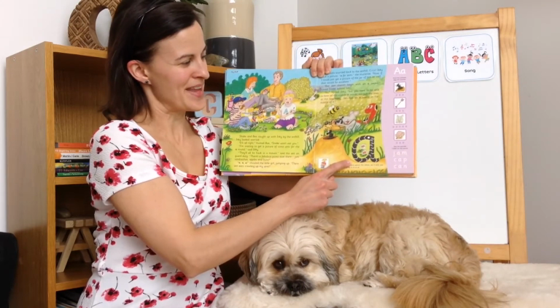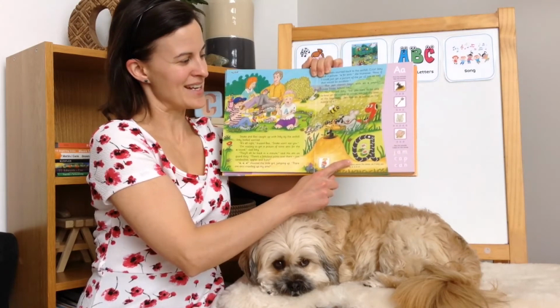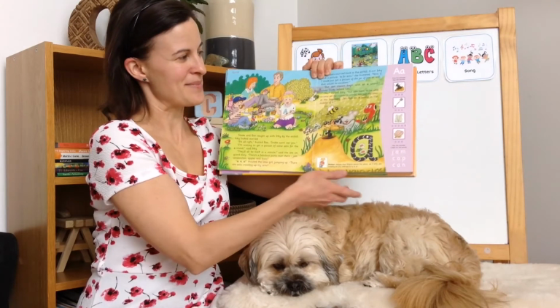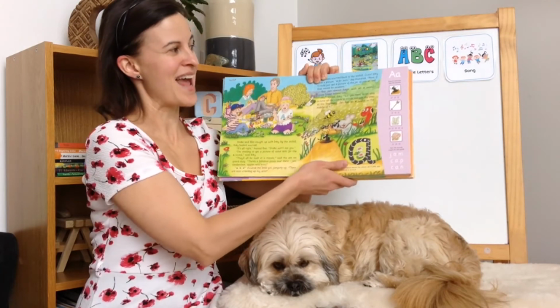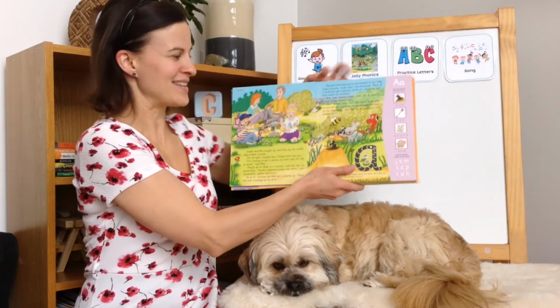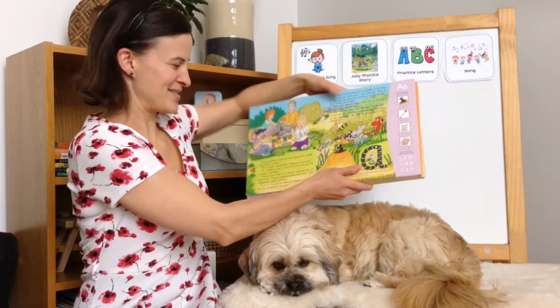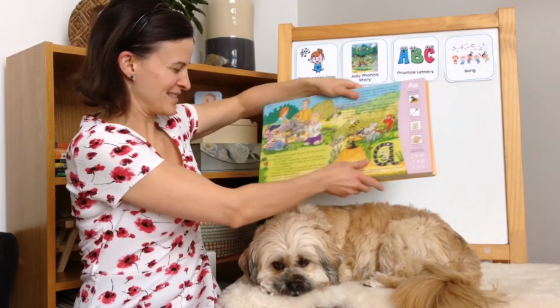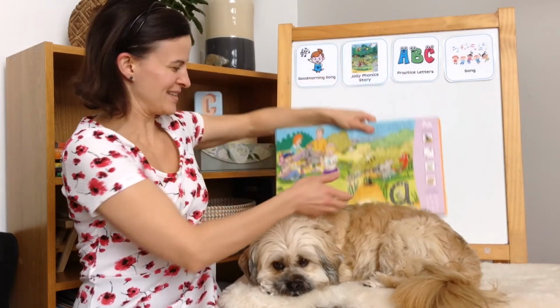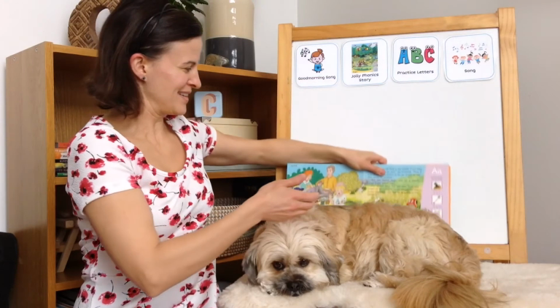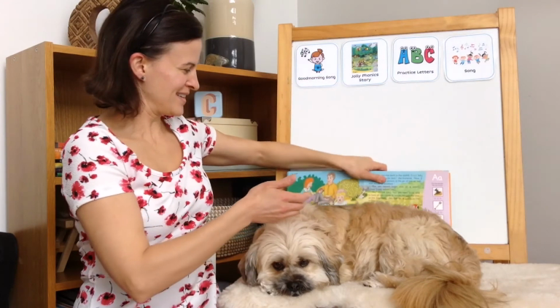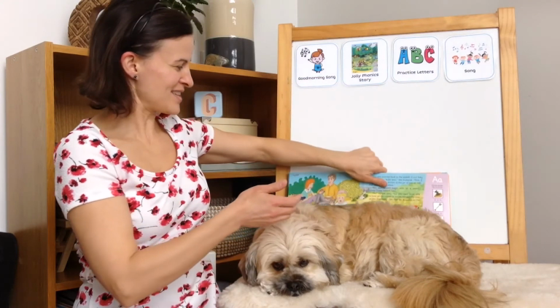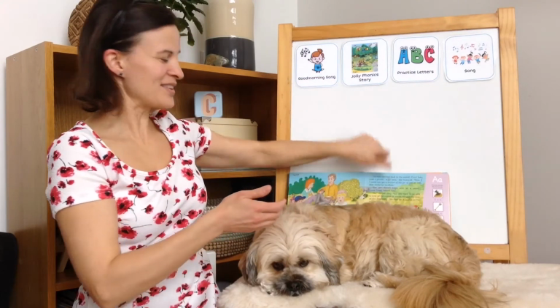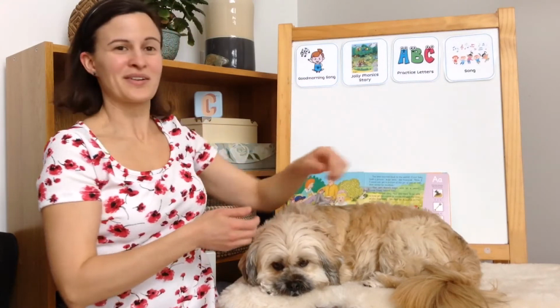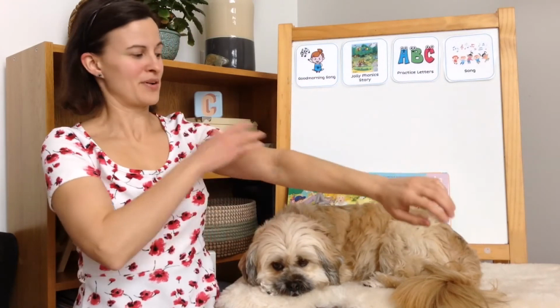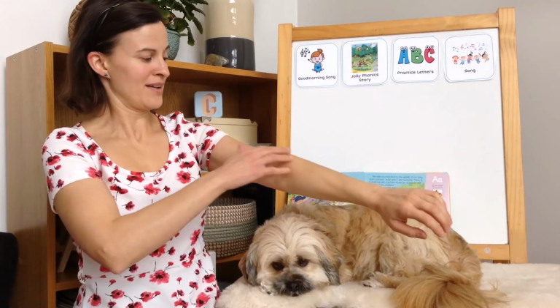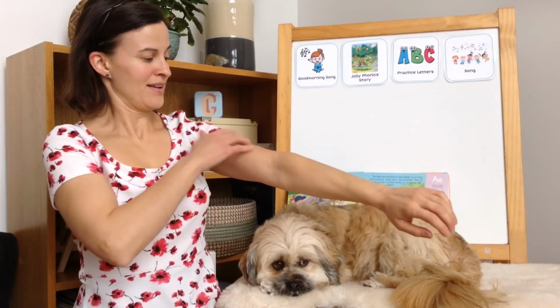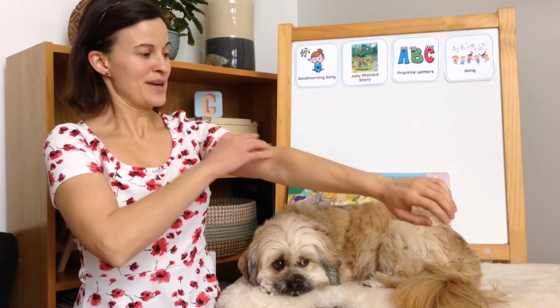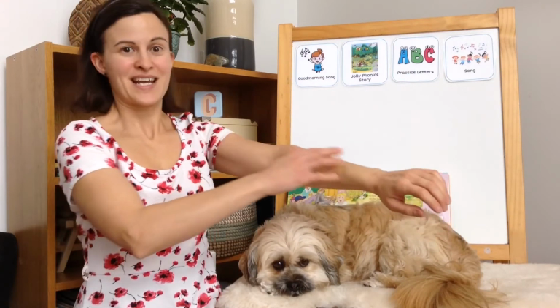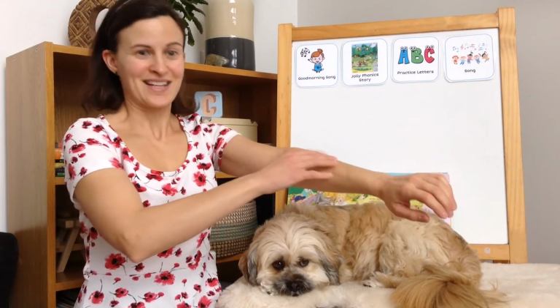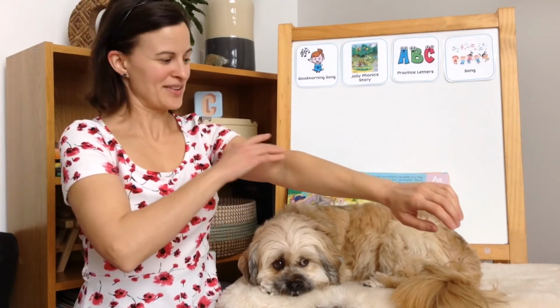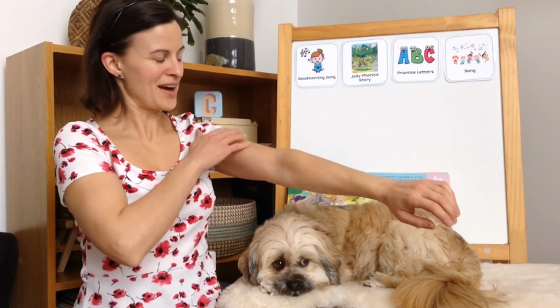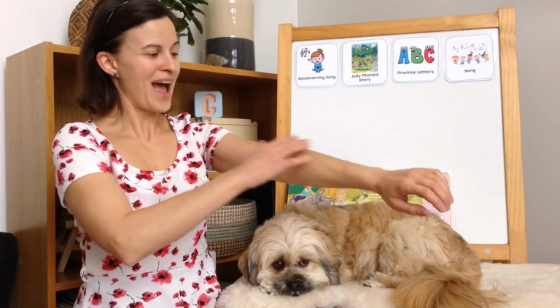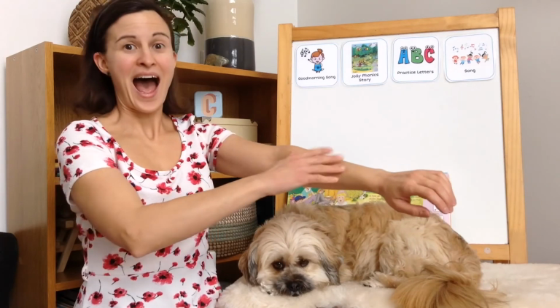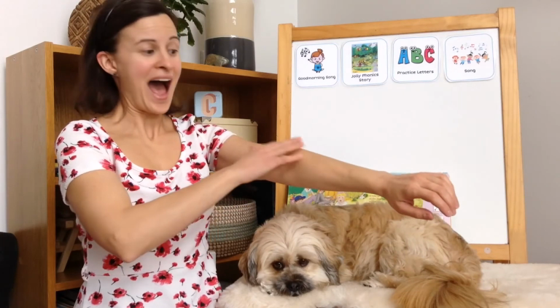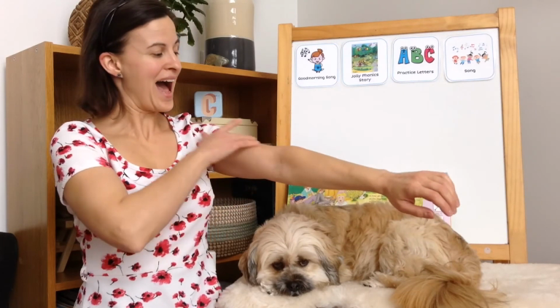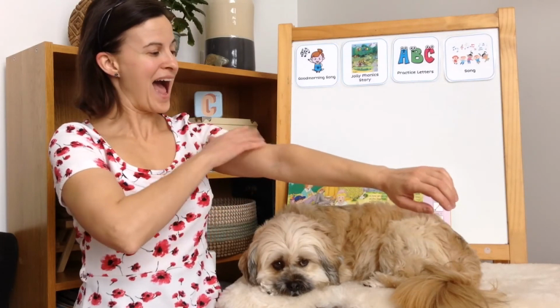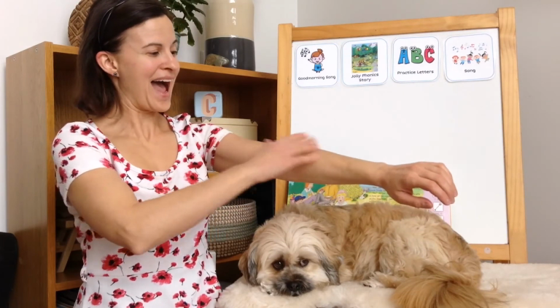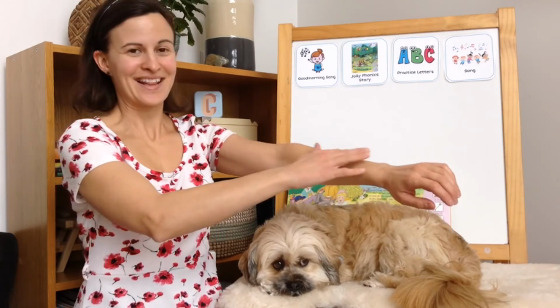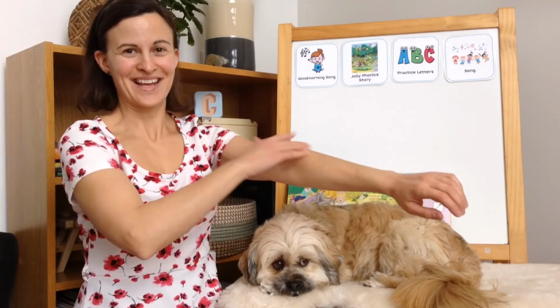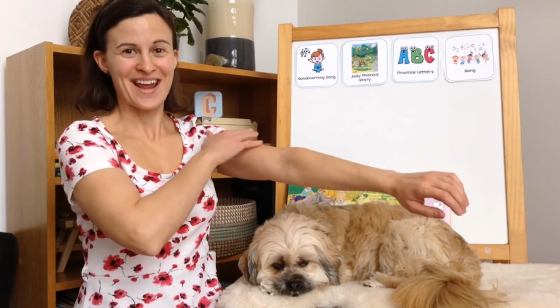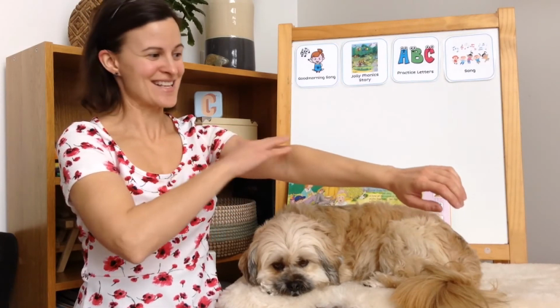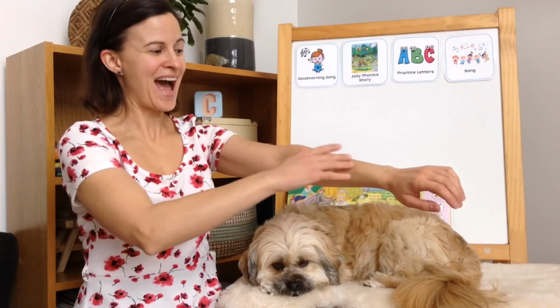And it makes an aah sound, just like the little girl in the book. We could pretend ants are crawling on her arm. Ah, ah, ah! The letter A says aah.